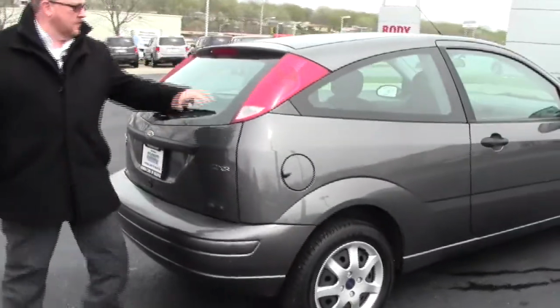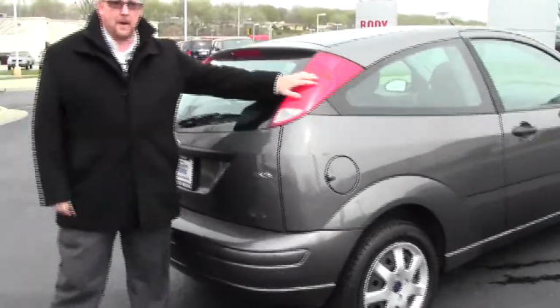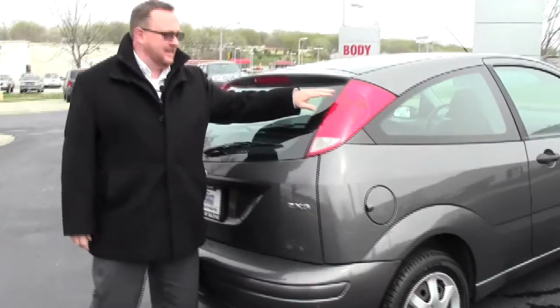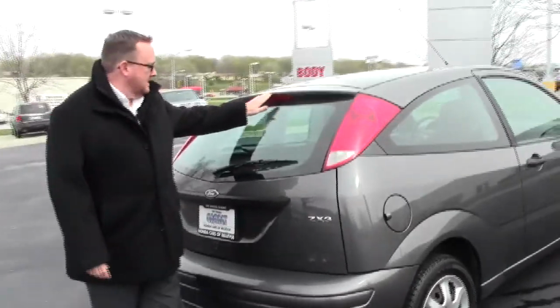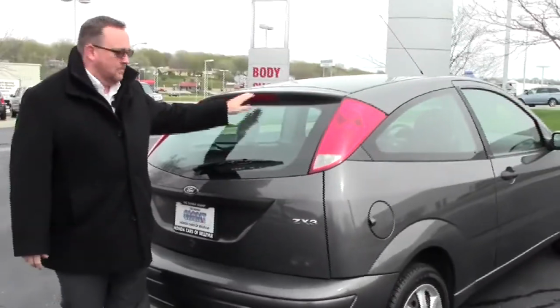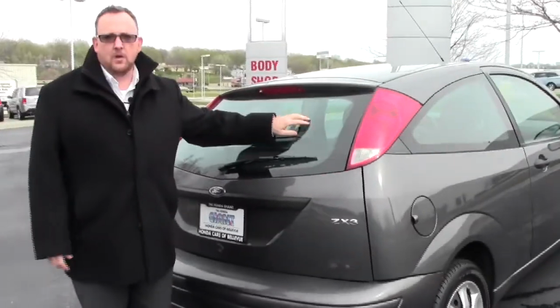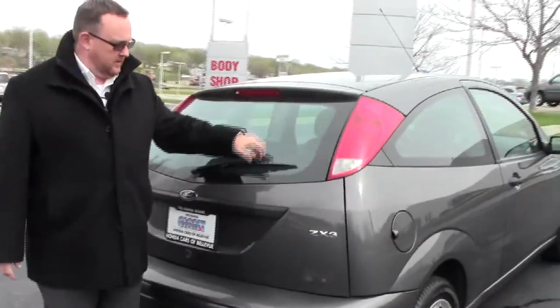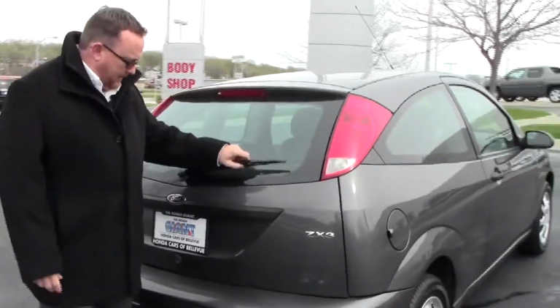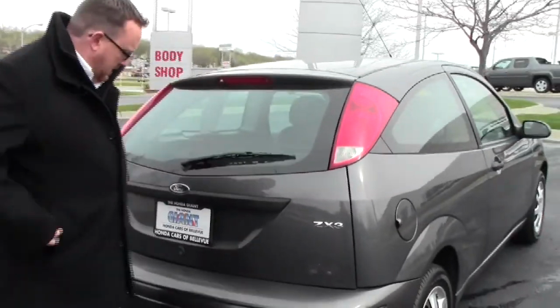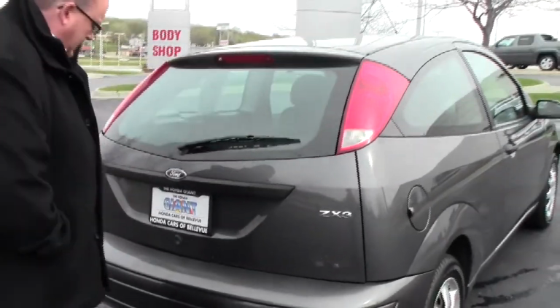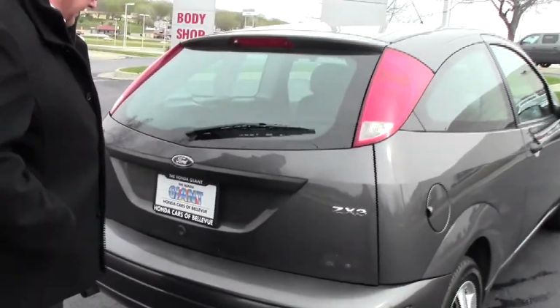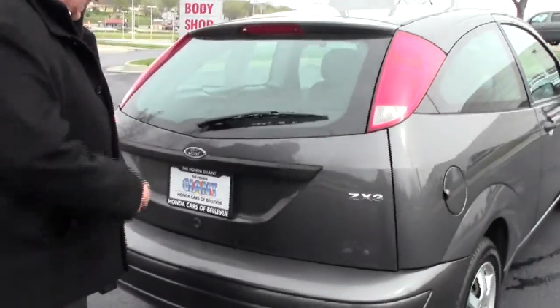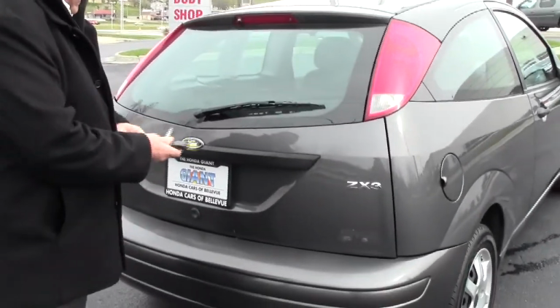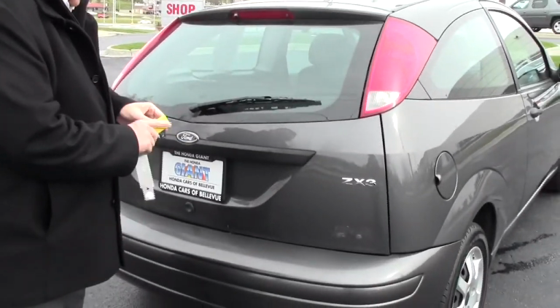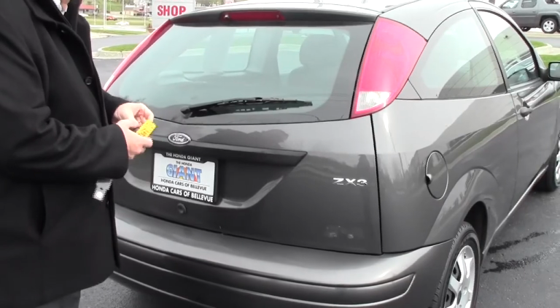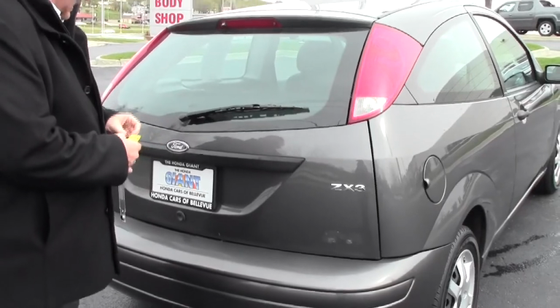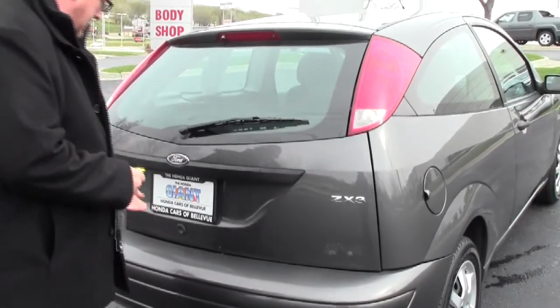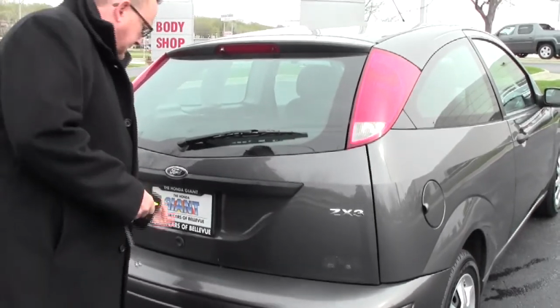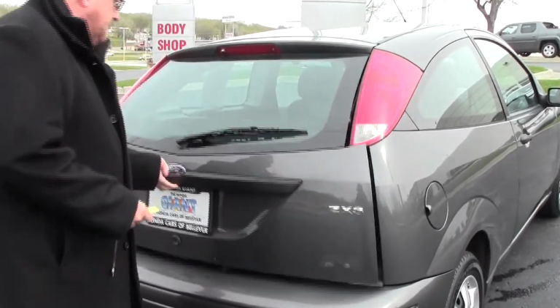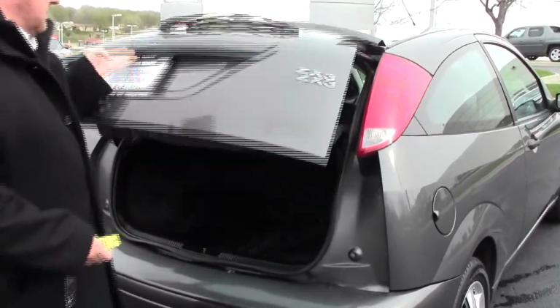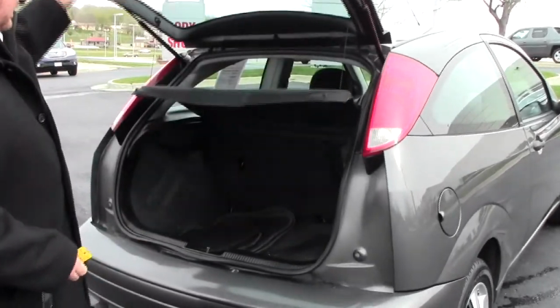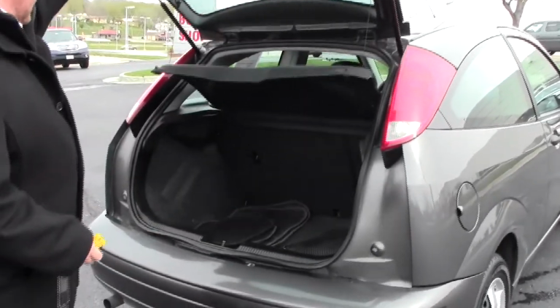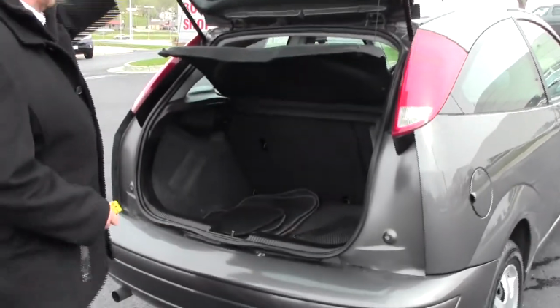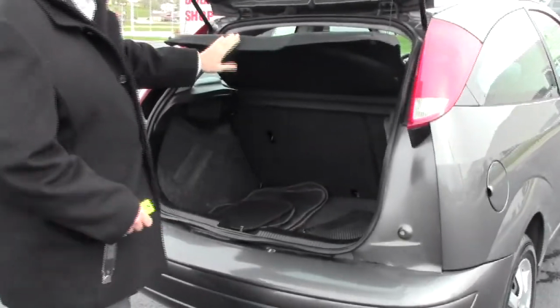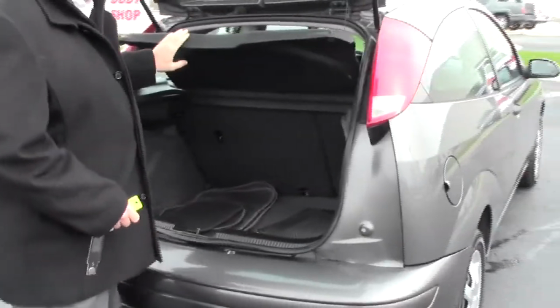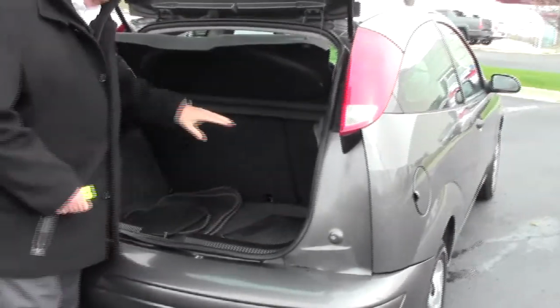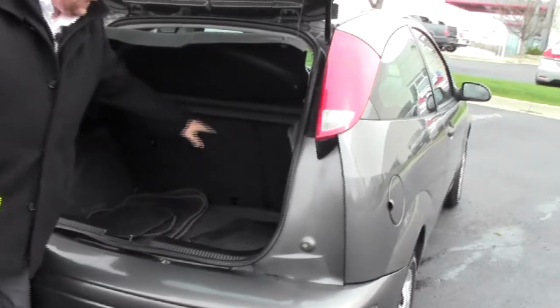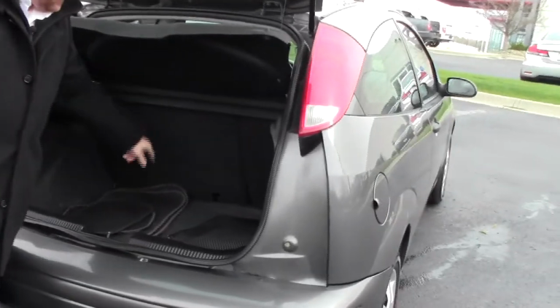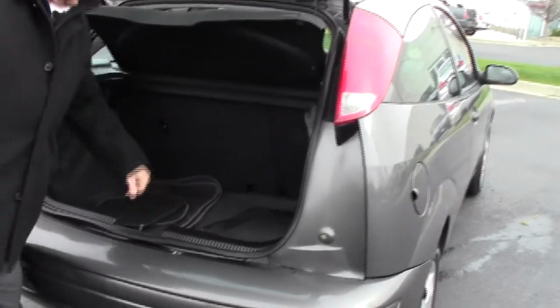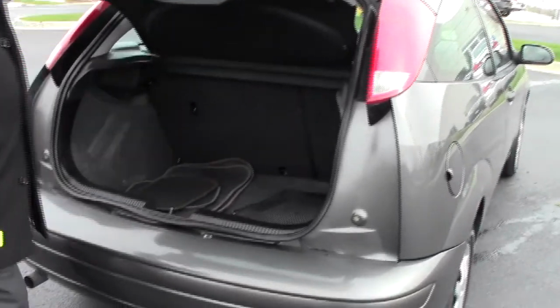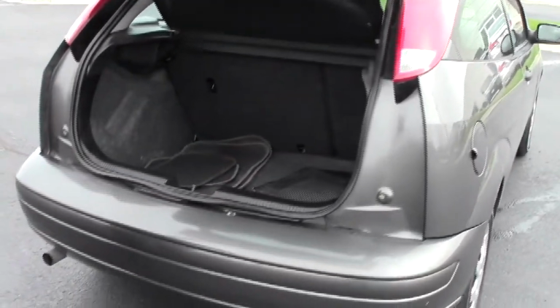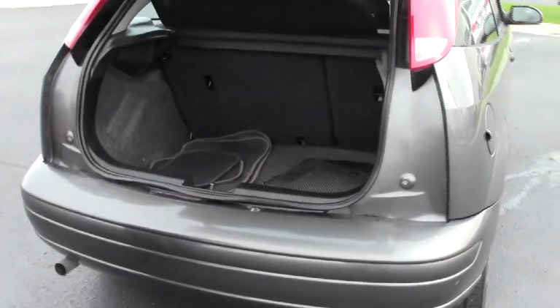You have your high mount brake lights, rear window defrost and wiper. You have access to the back through the hatch, with lots of room. It does have the cargo area cover, fold down seats, and the floor mats are all here.